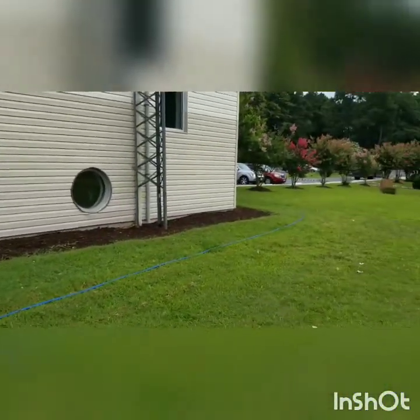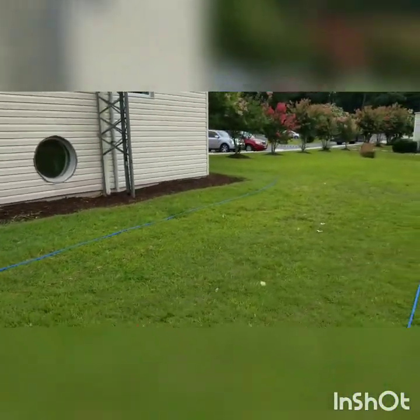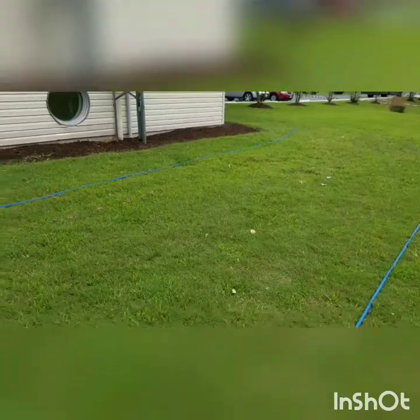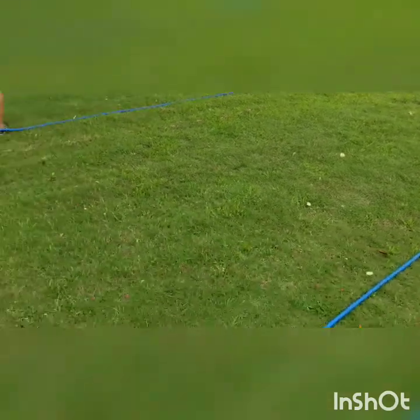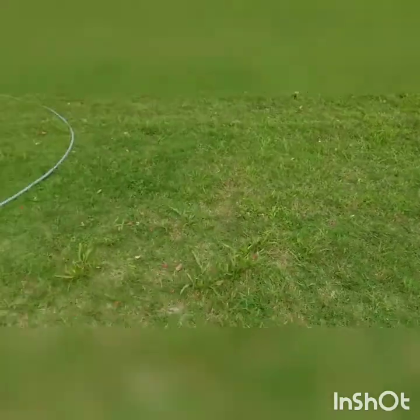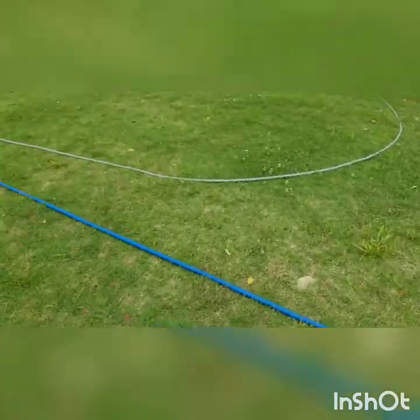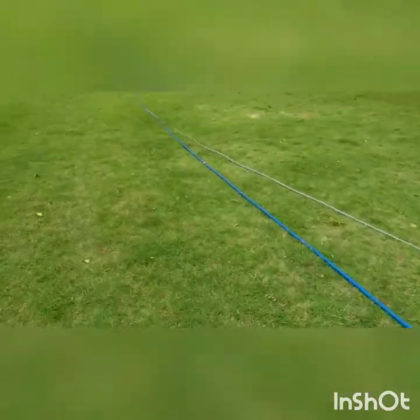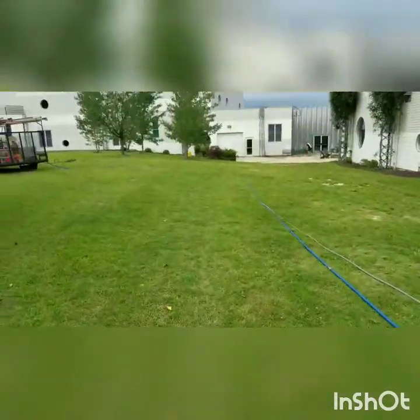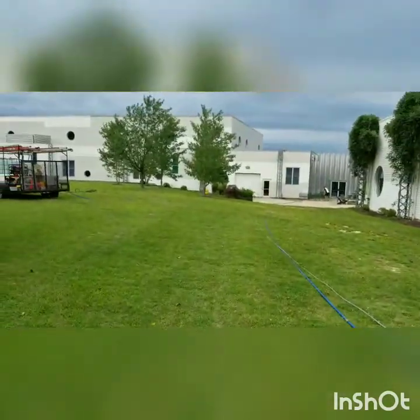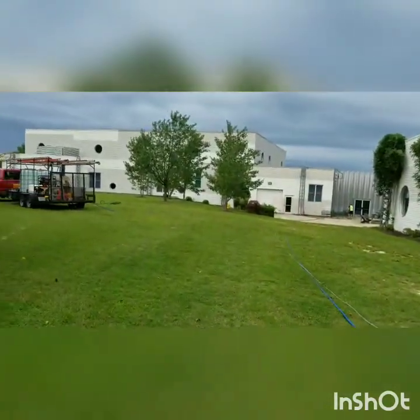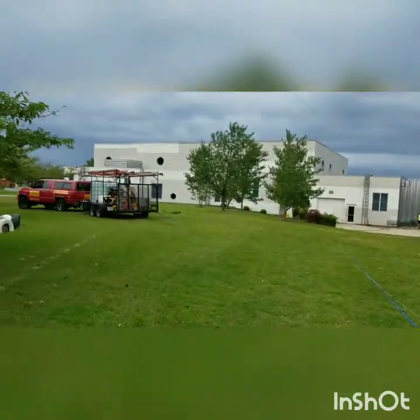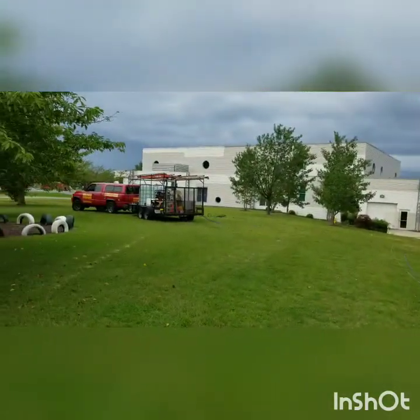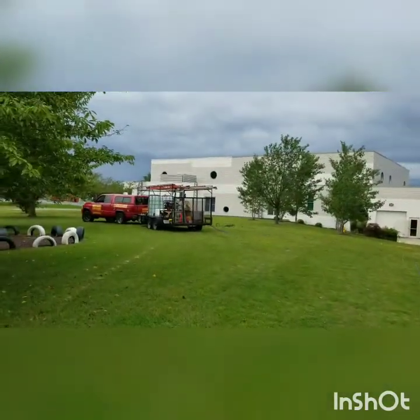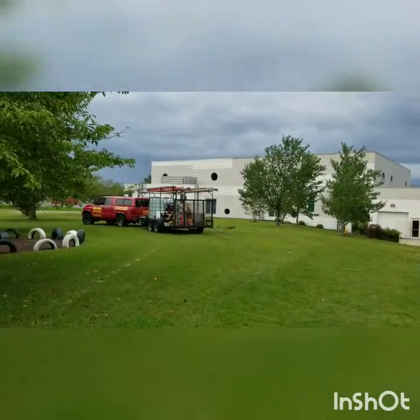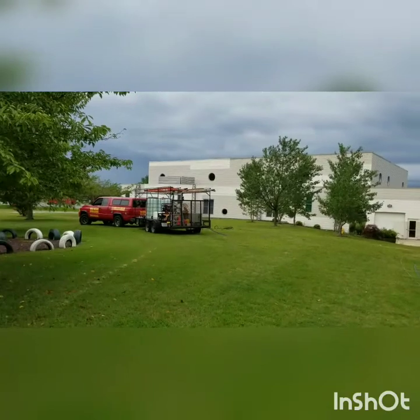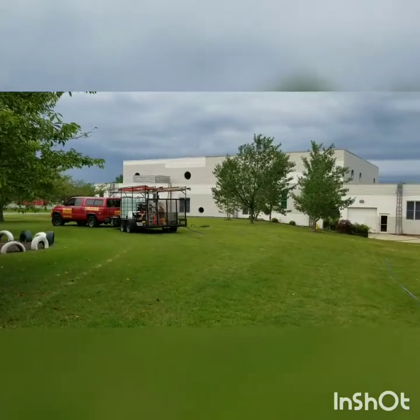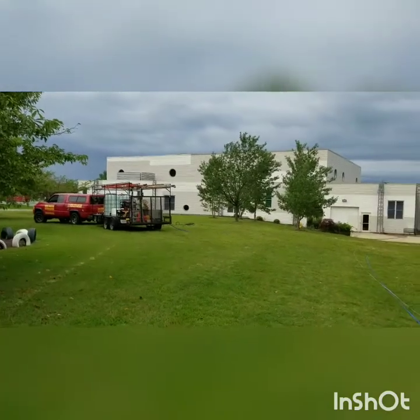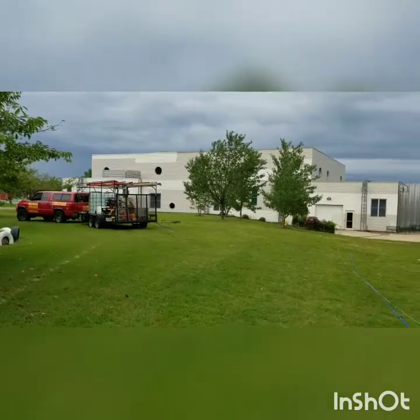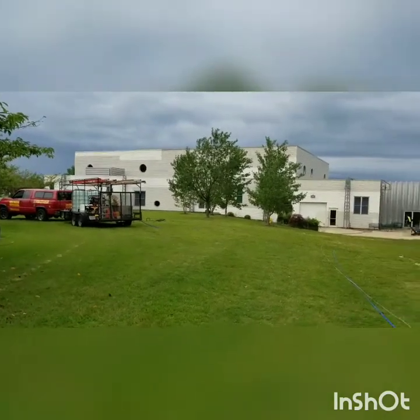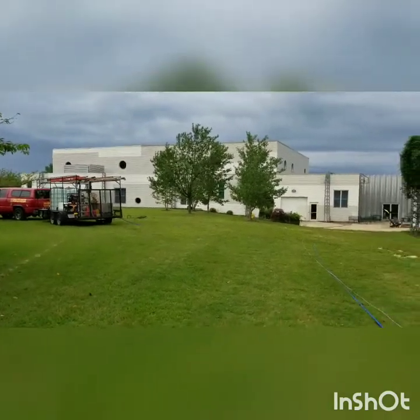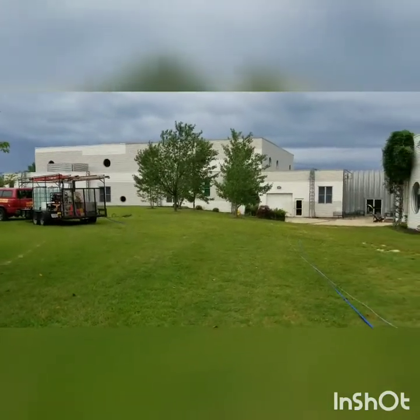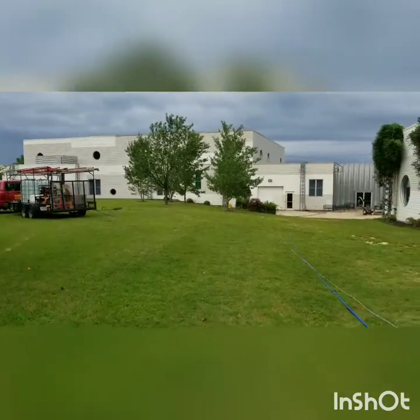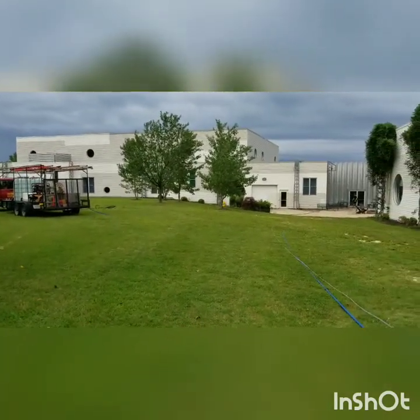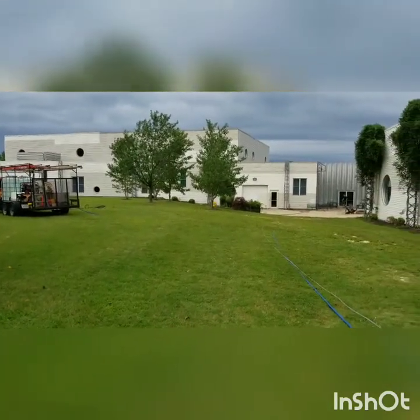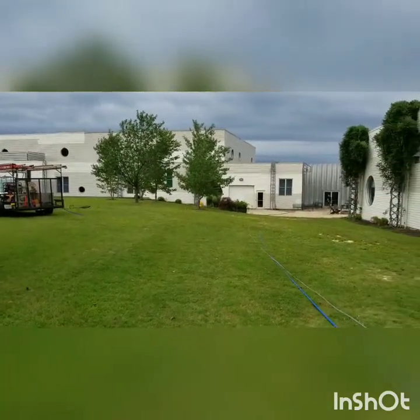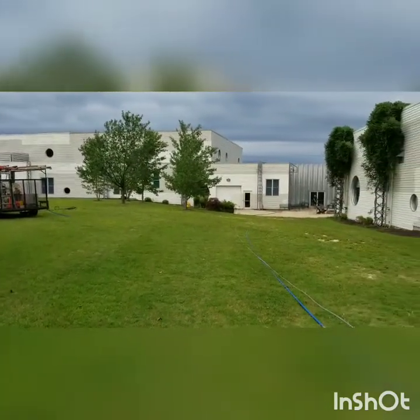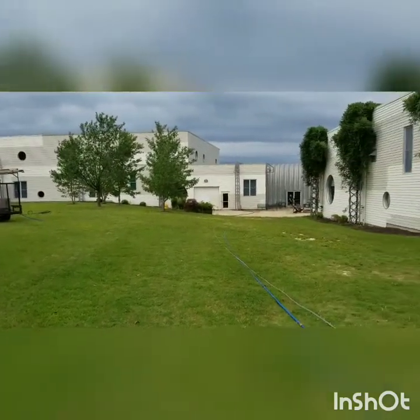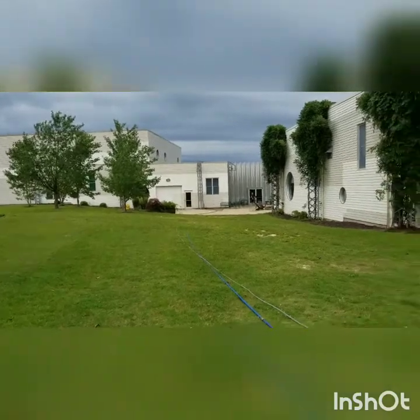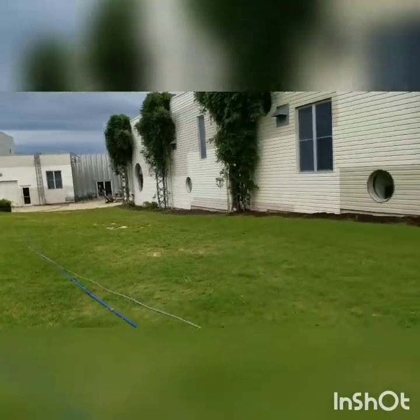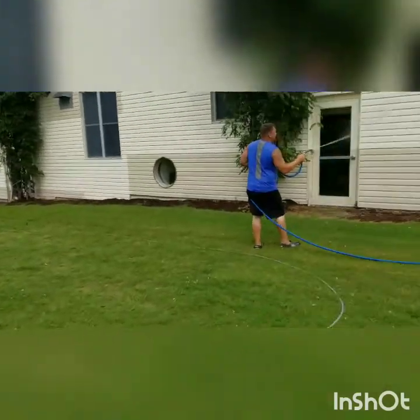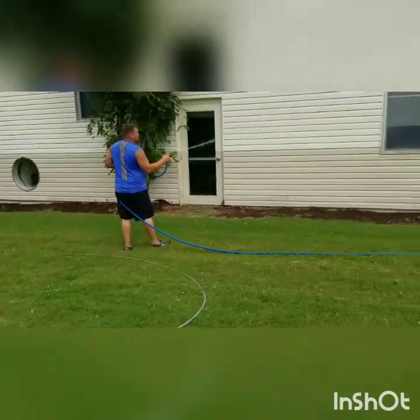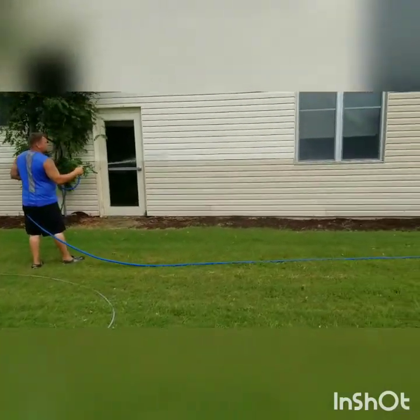We've got 300 feet — this blue hose got all the way down there, one way back to the rig. We could get around probably a little over half of this entire building just from there.